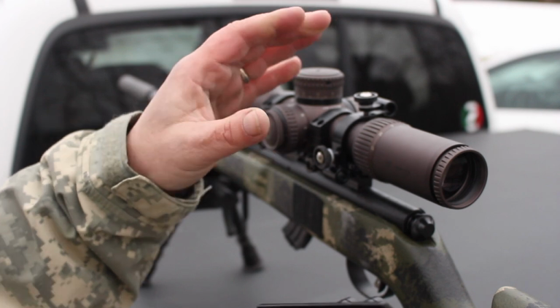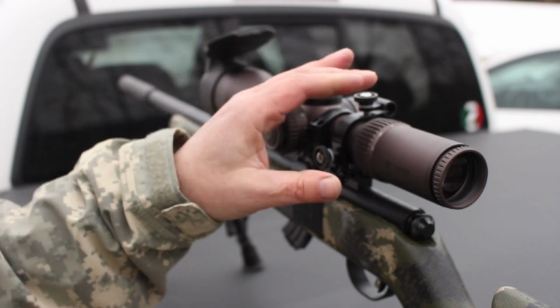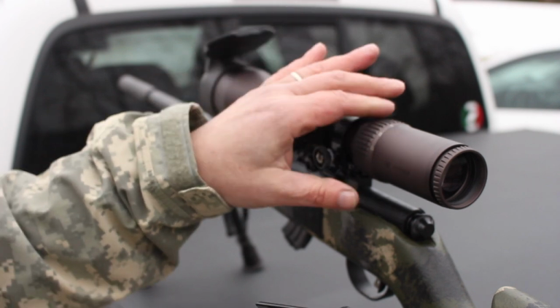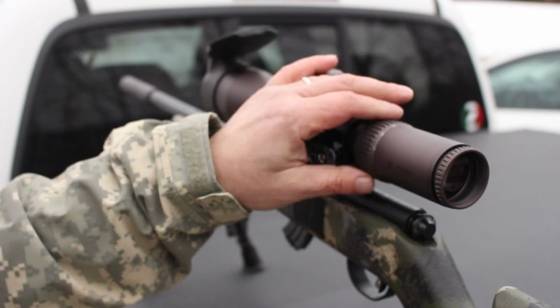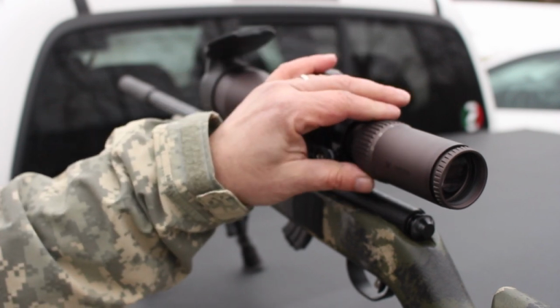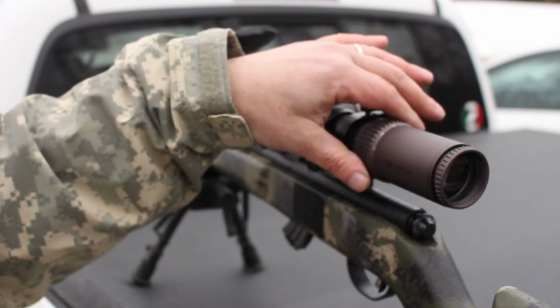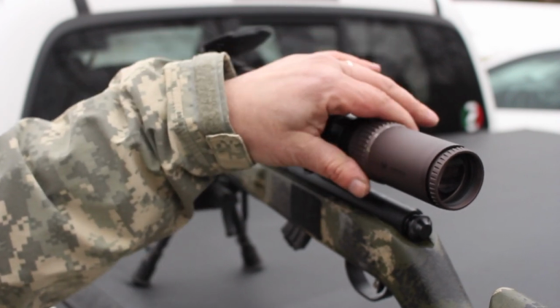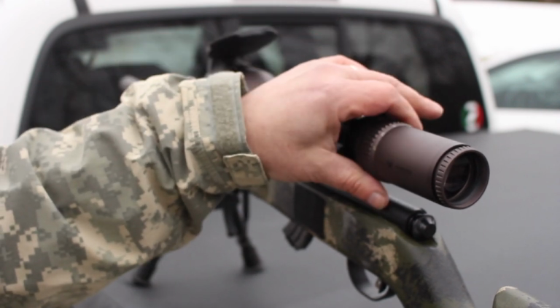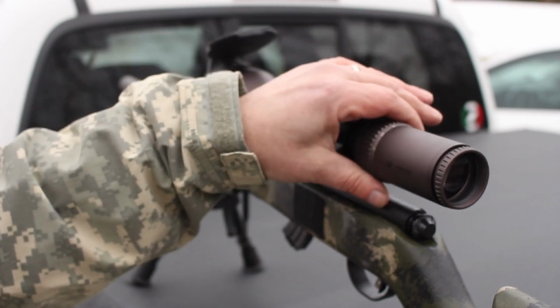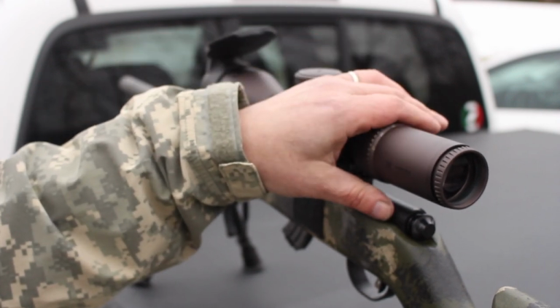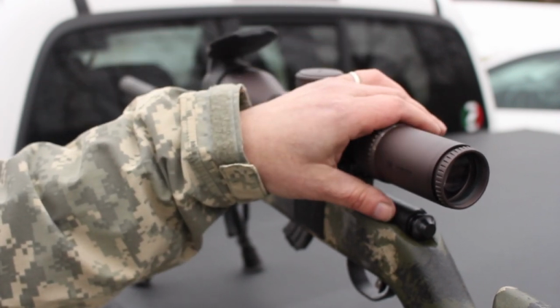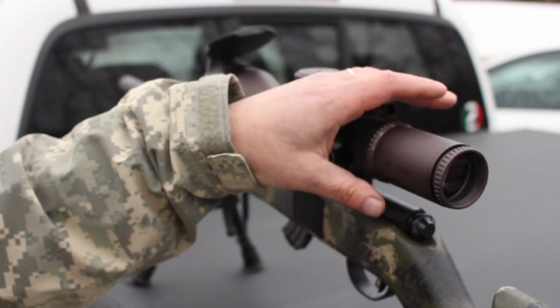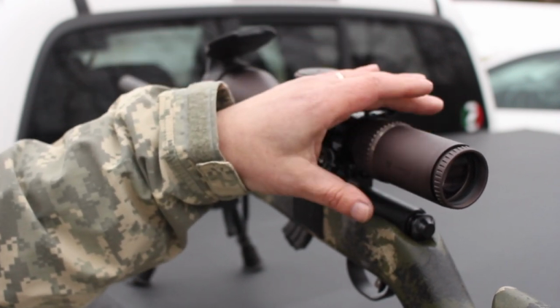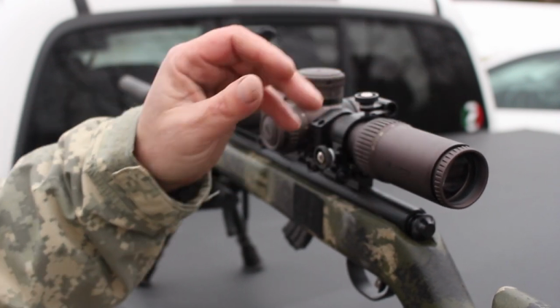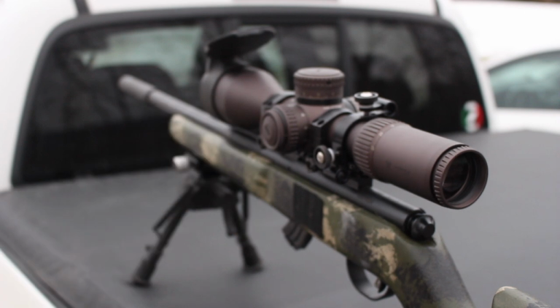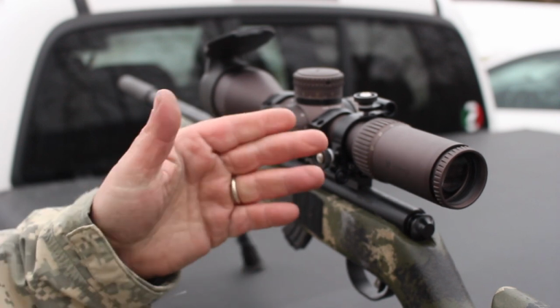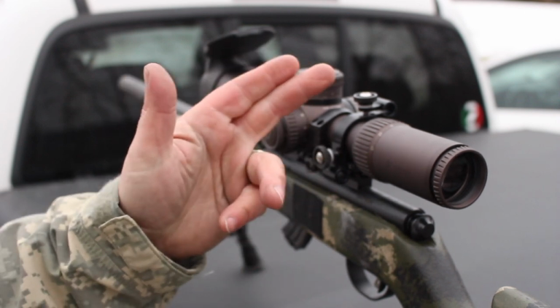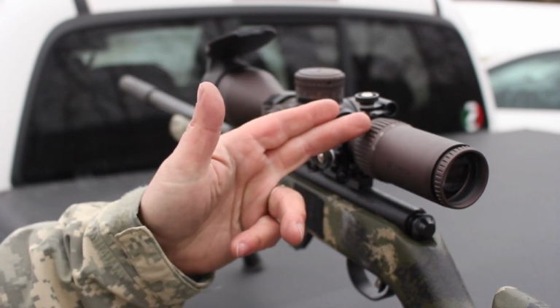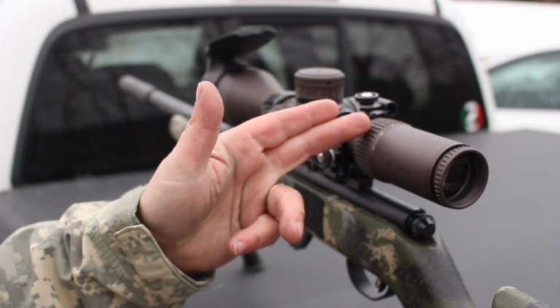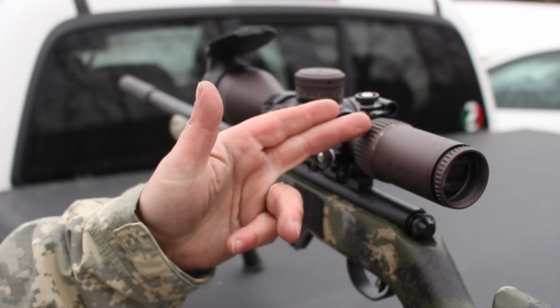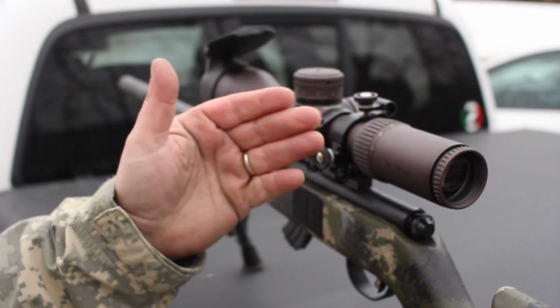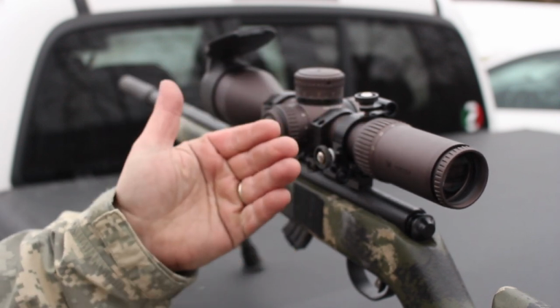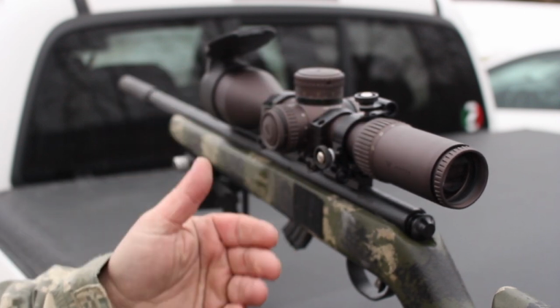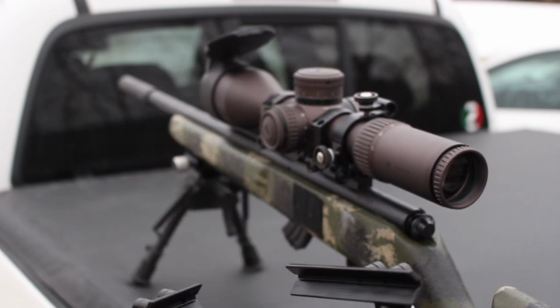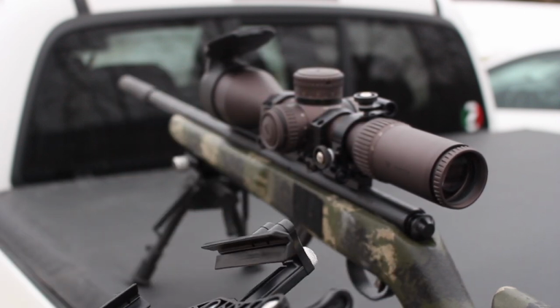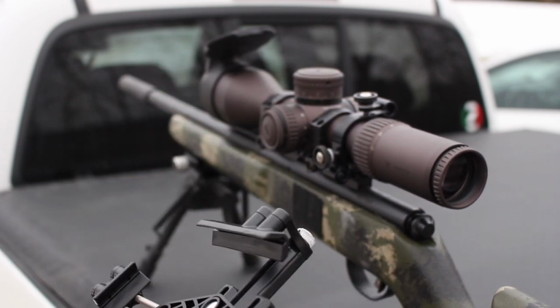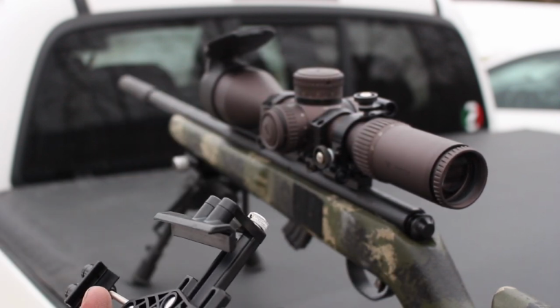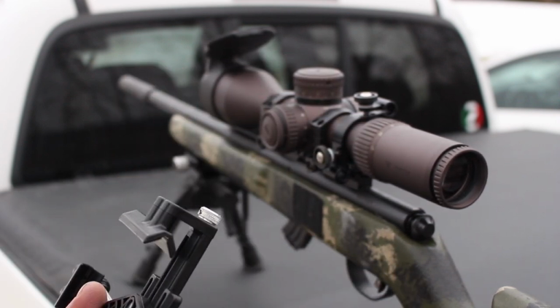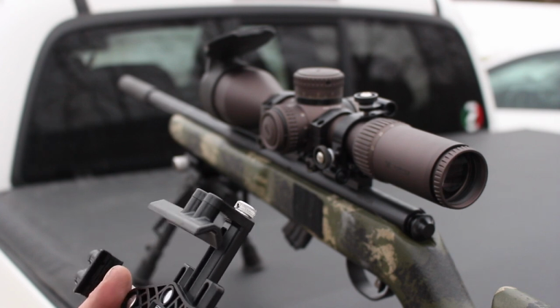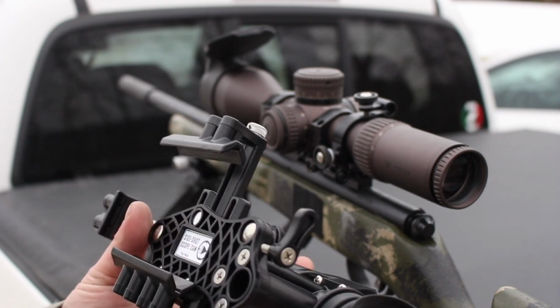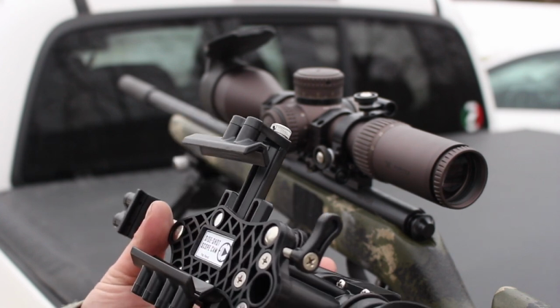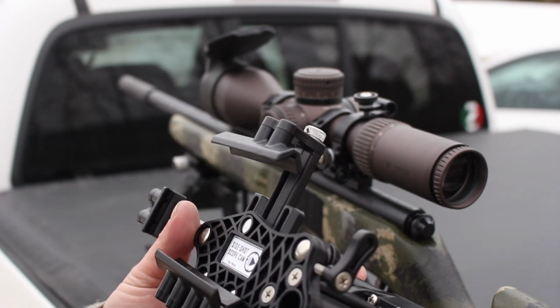Like setting up a scope for your eye, you want to do this probably on max magnification — it's going to give you the best field of view. If you get it set at your max mag, everything else is going to fall into place well and you're going to have a wide field of view.